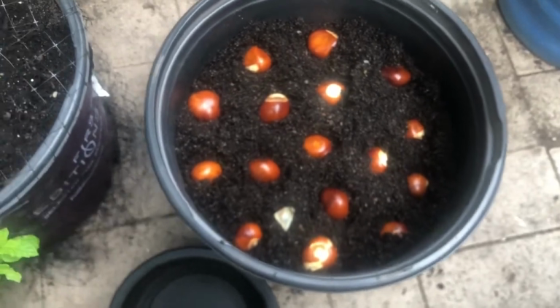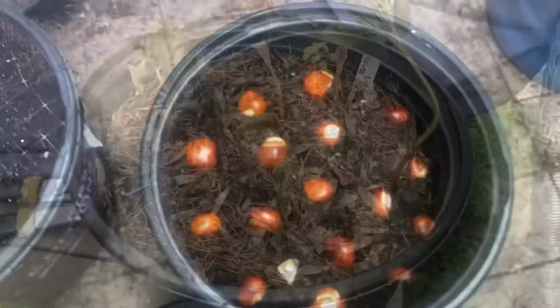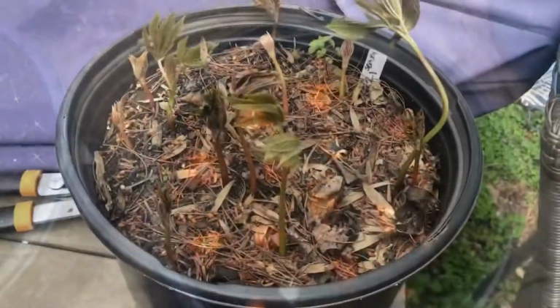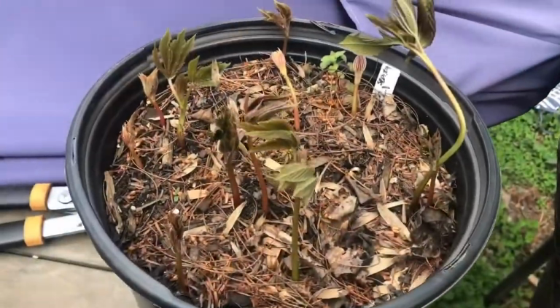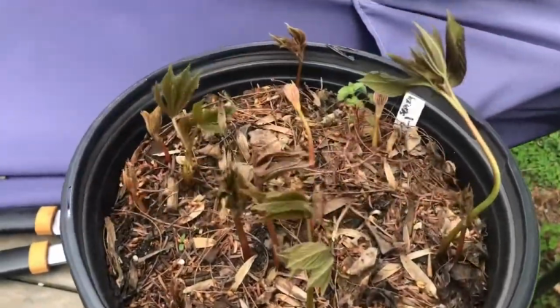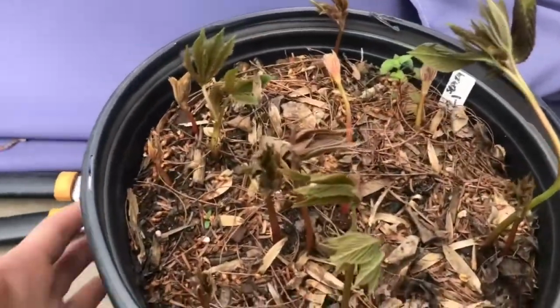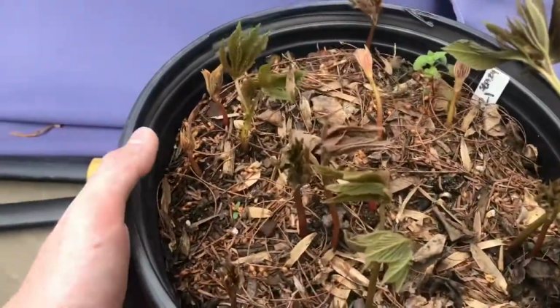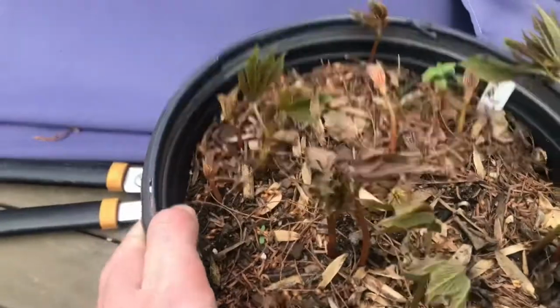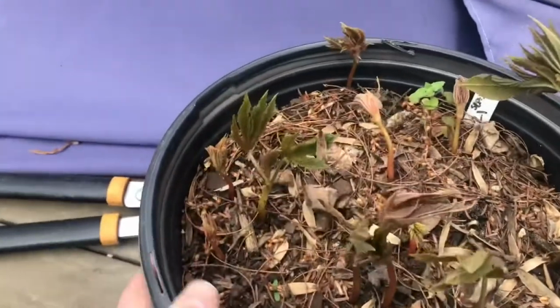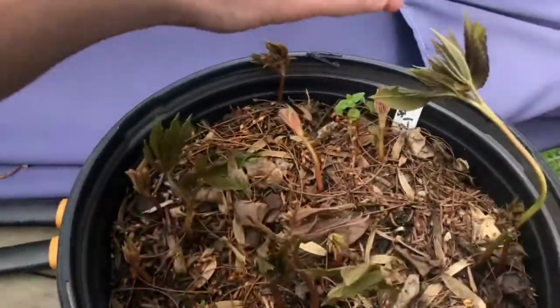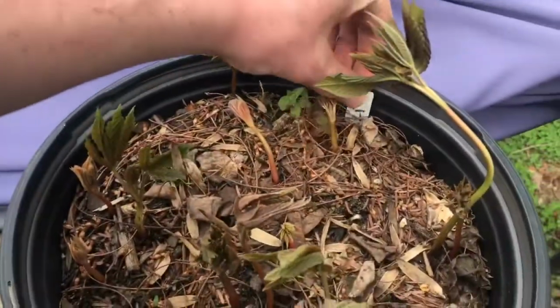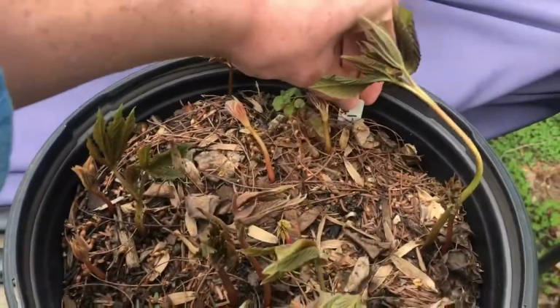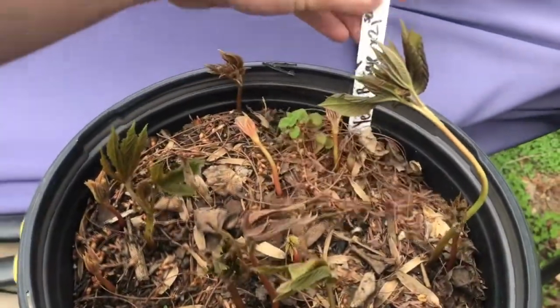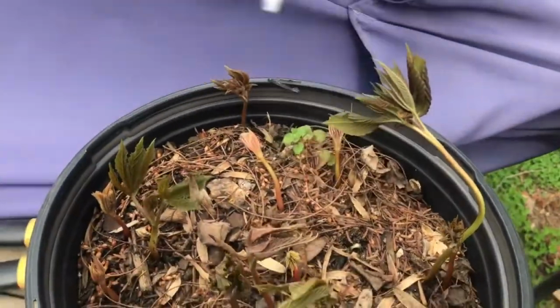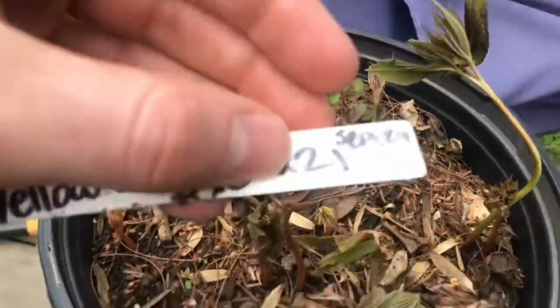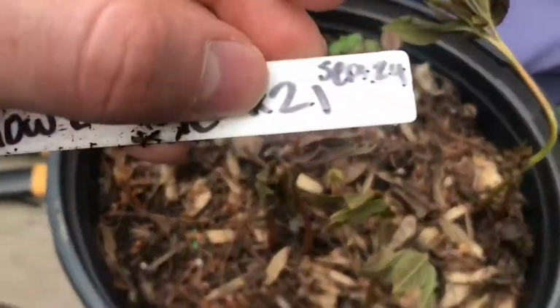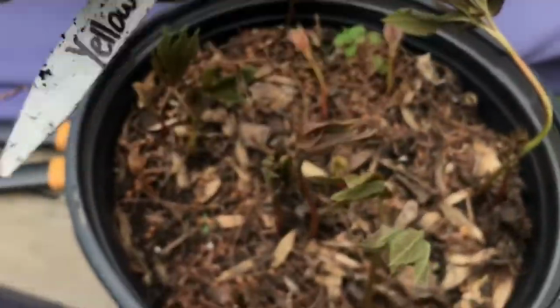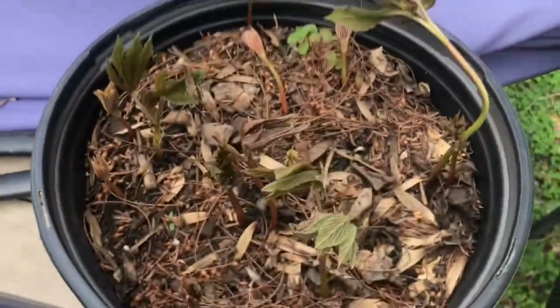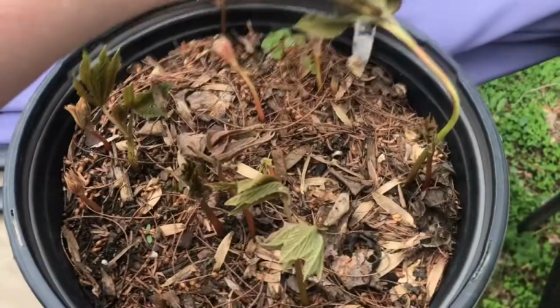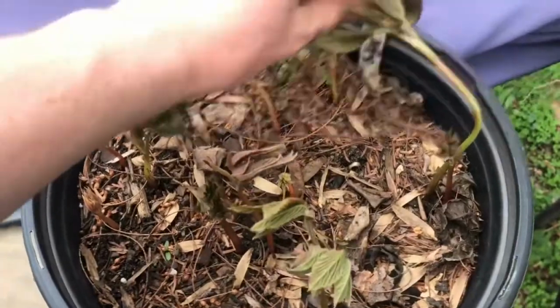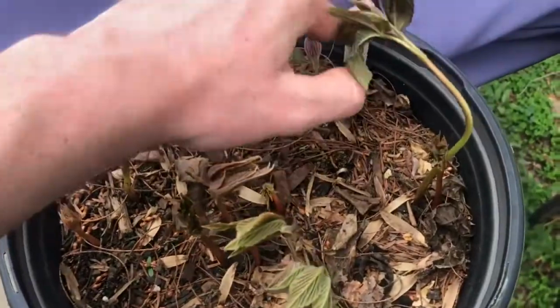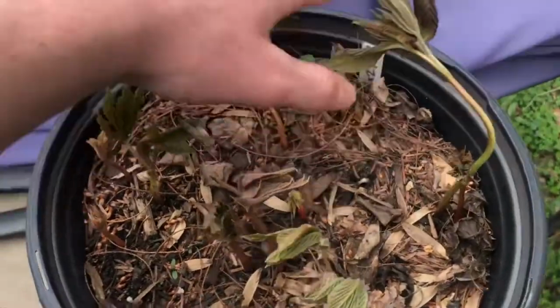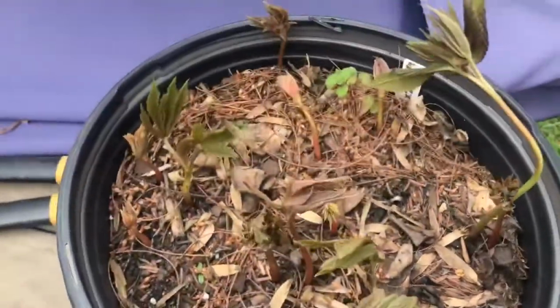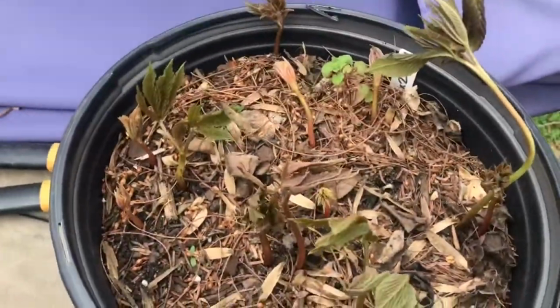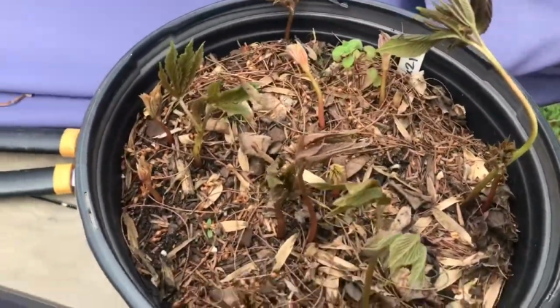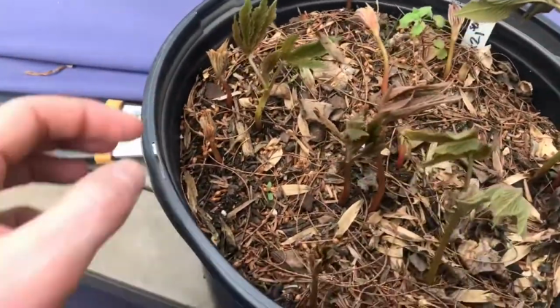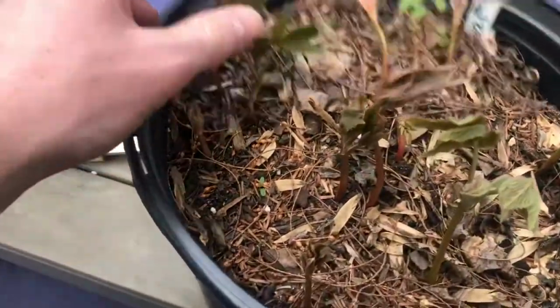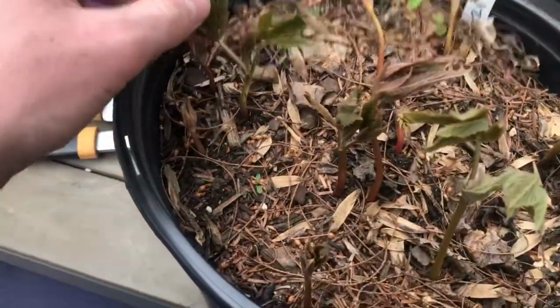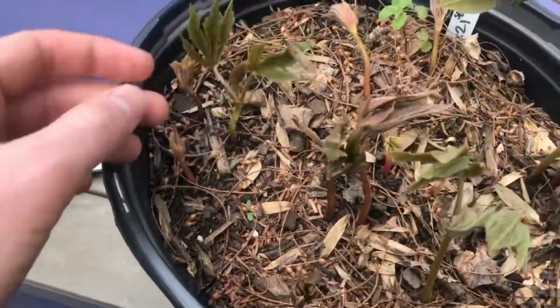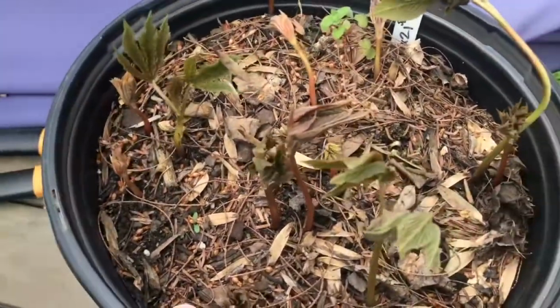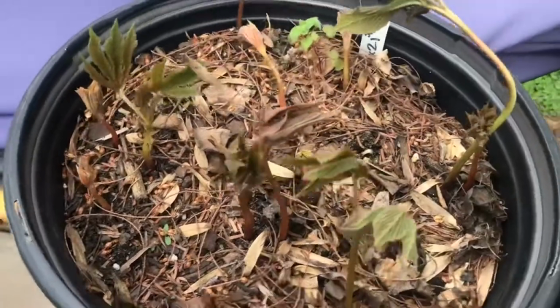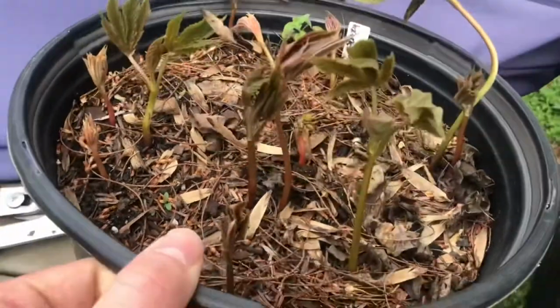Okay guys, and here we are a couple months later. These were sown September 24th, and it is now early April. These yellow buckeyes are doing great.